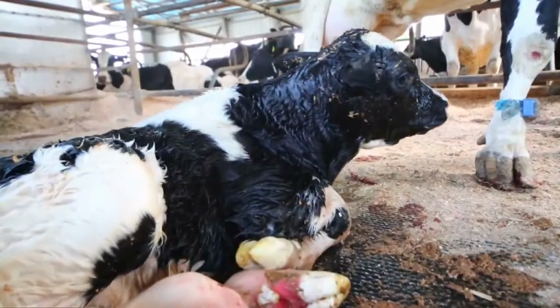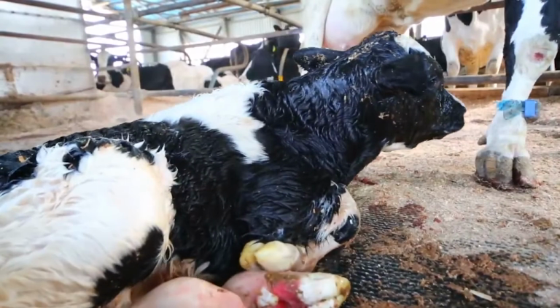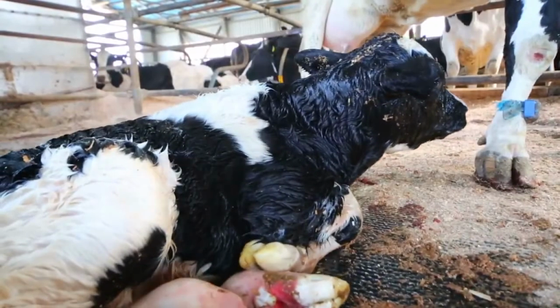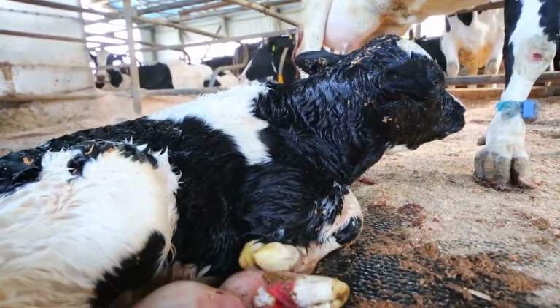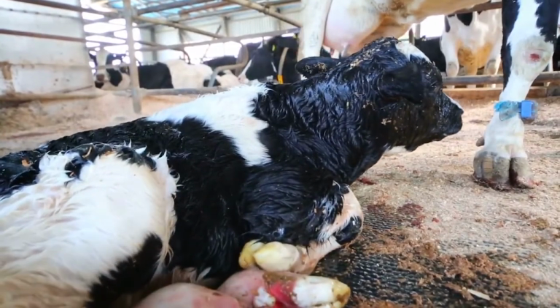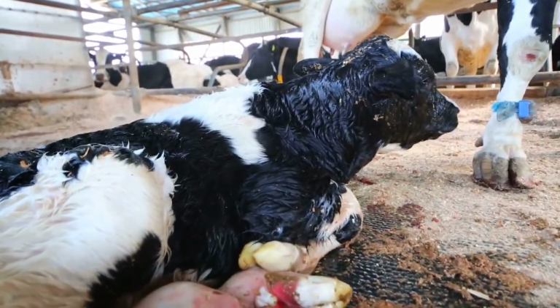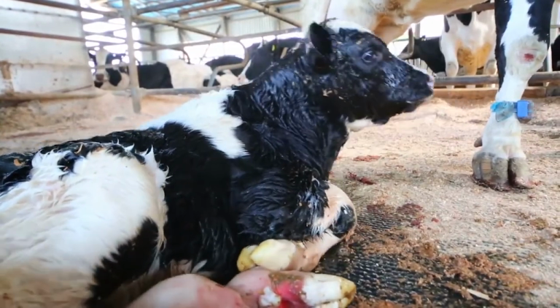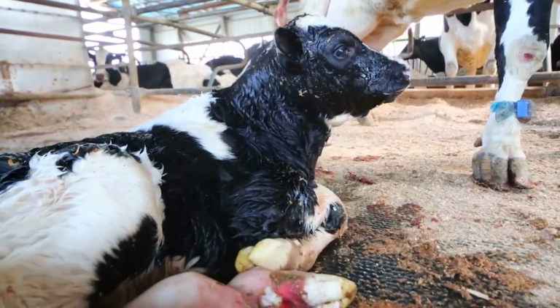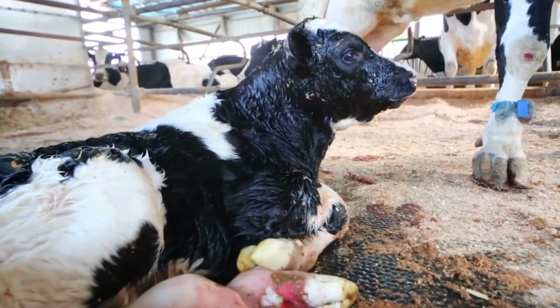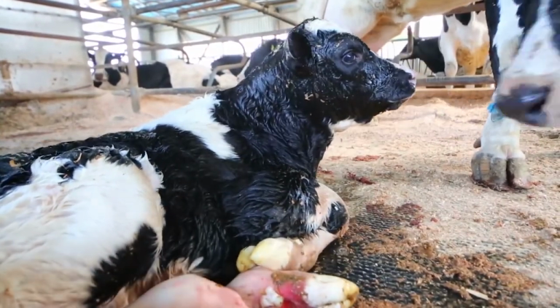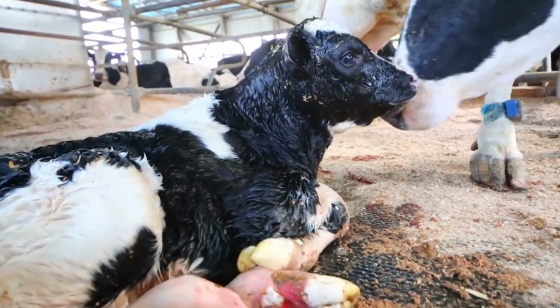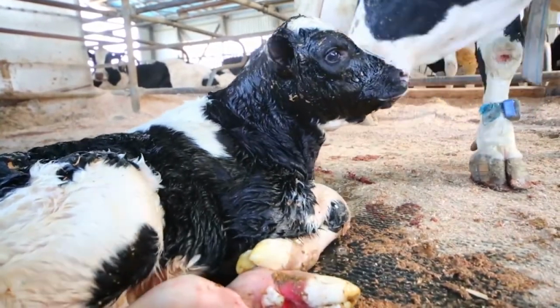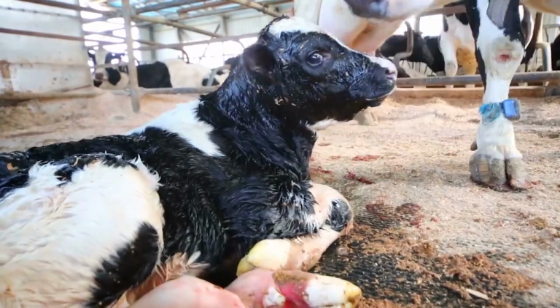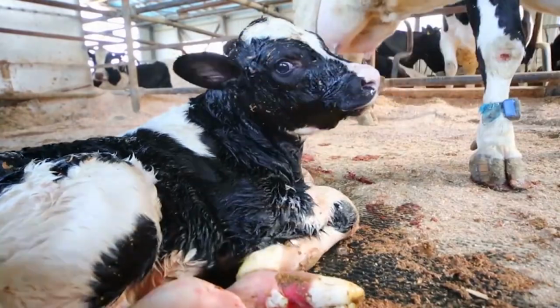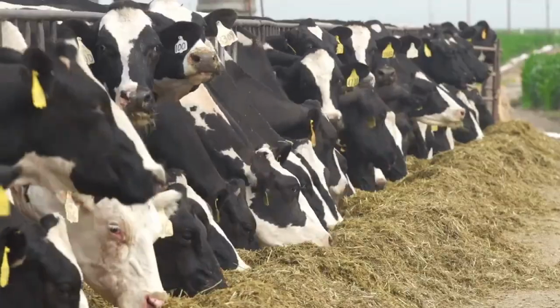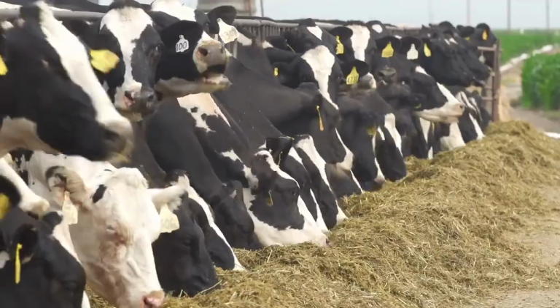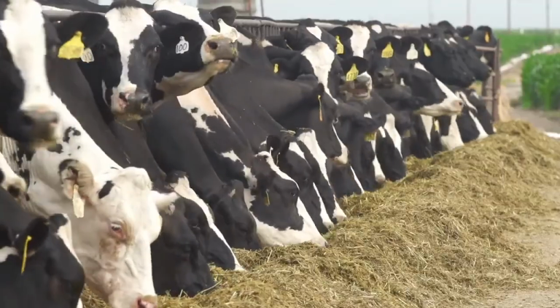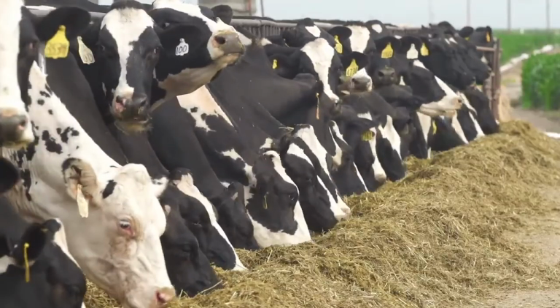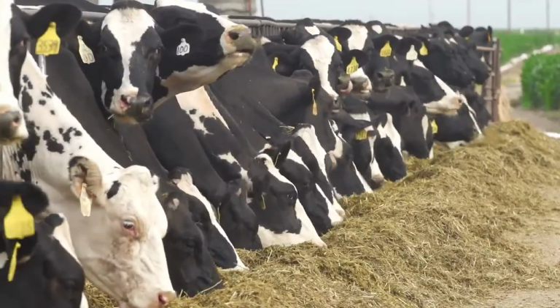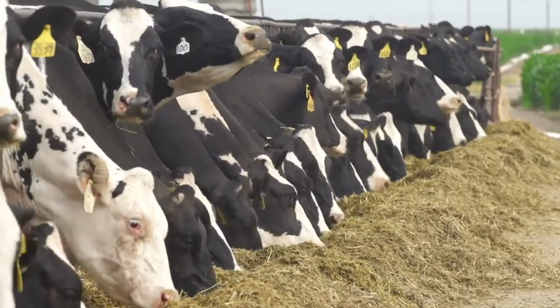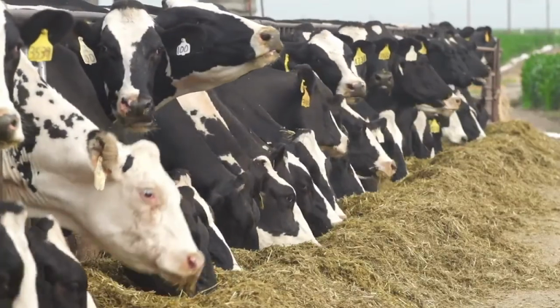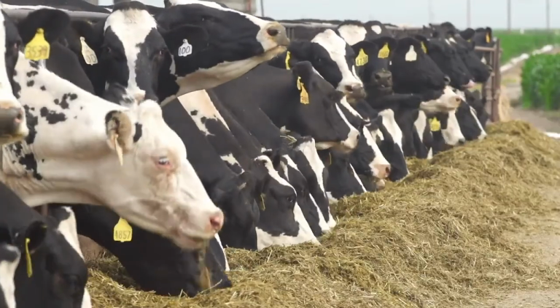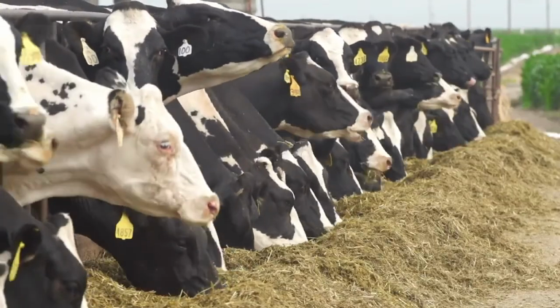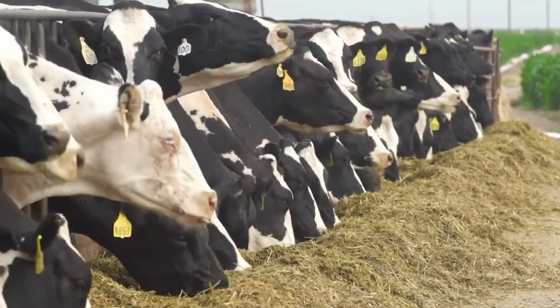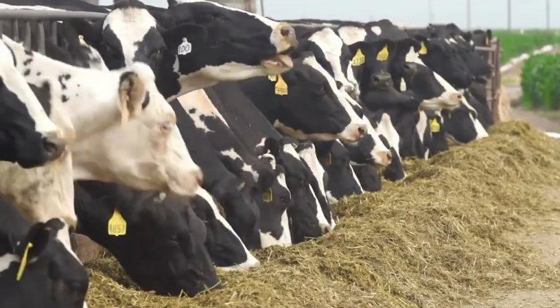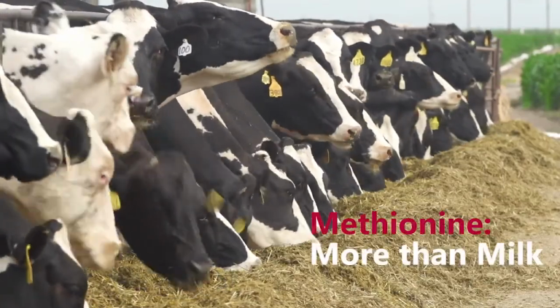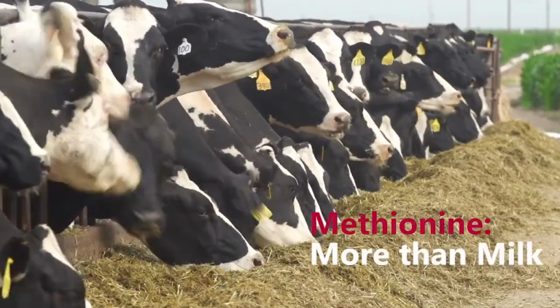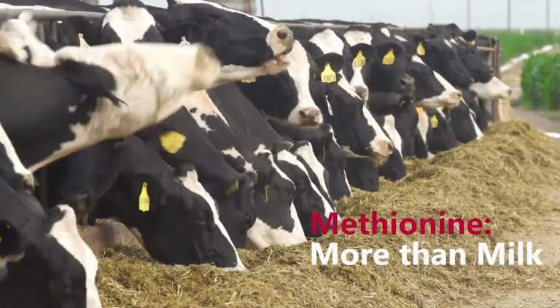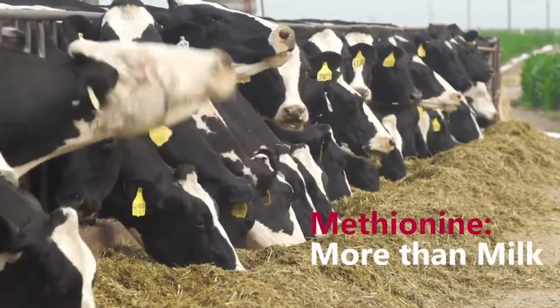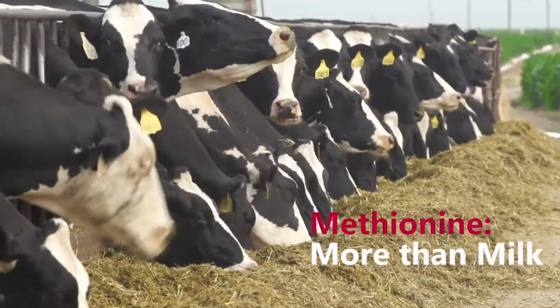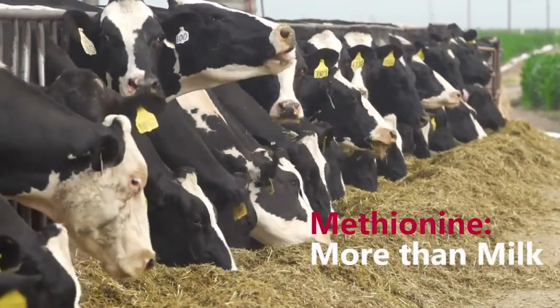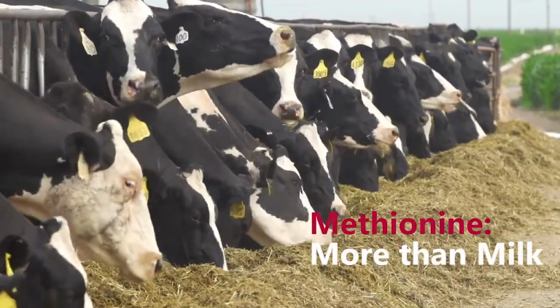With gains in performance, reproduction, and the overall health of a cow, it's clear there's a case for methionine use. And the case is more than milk.